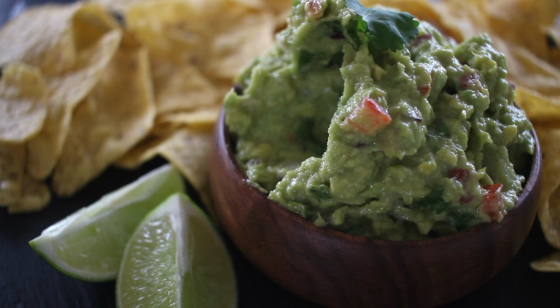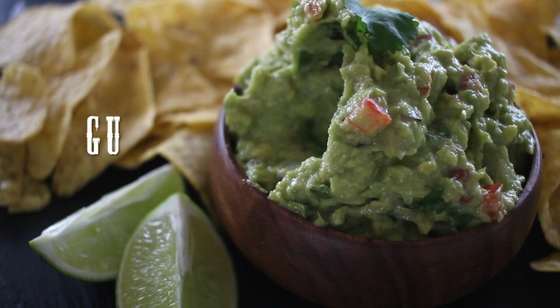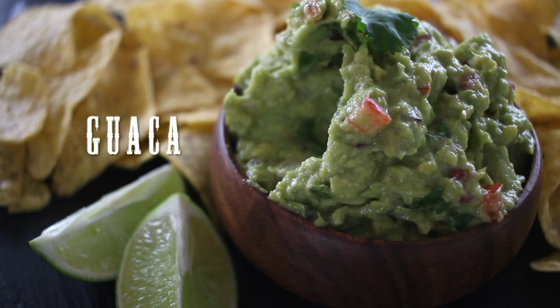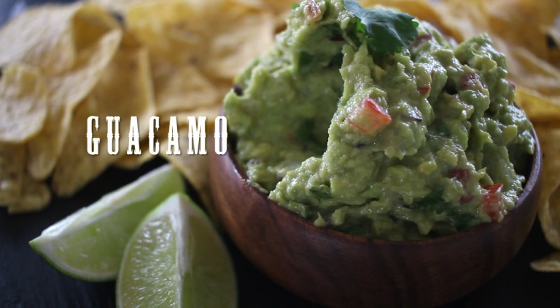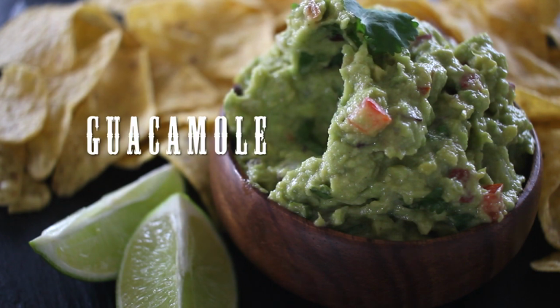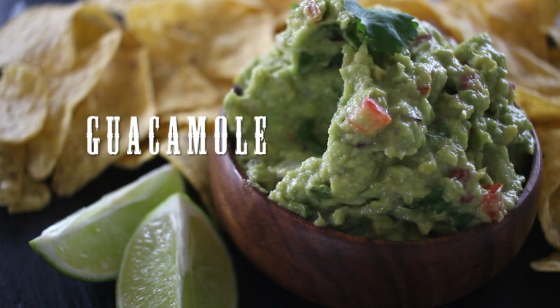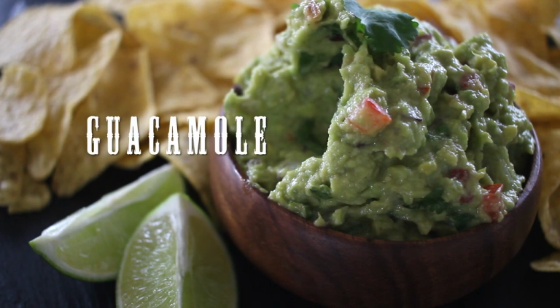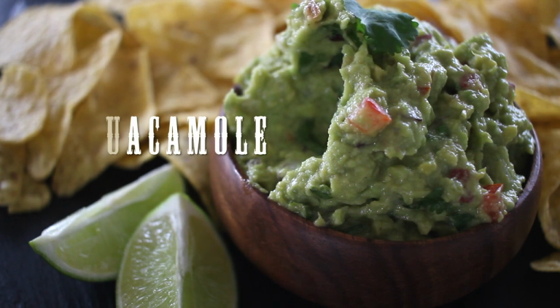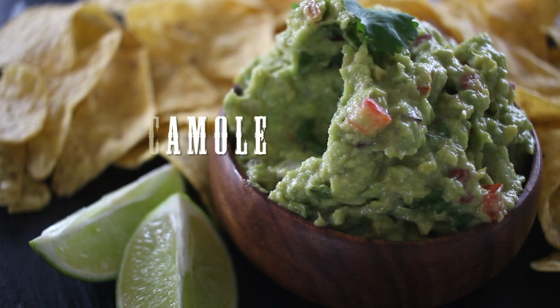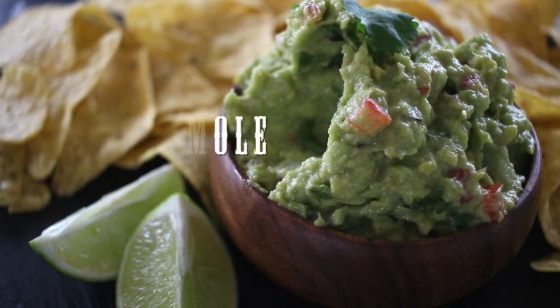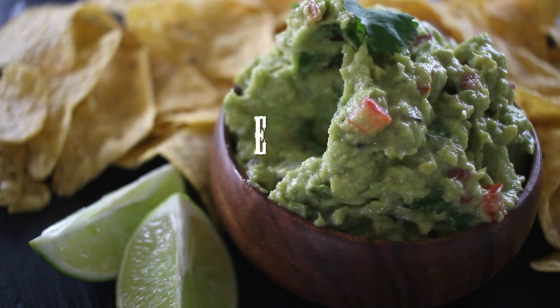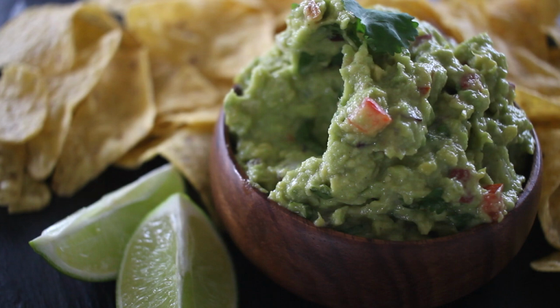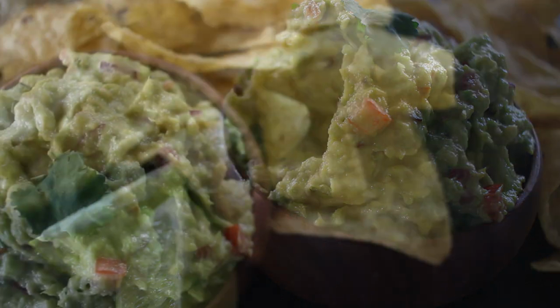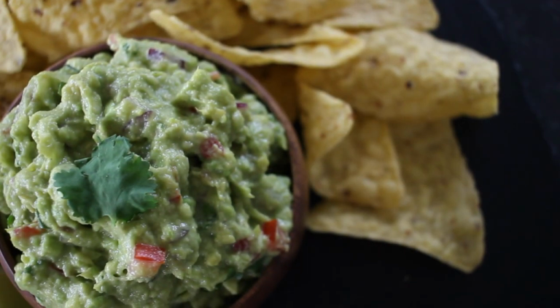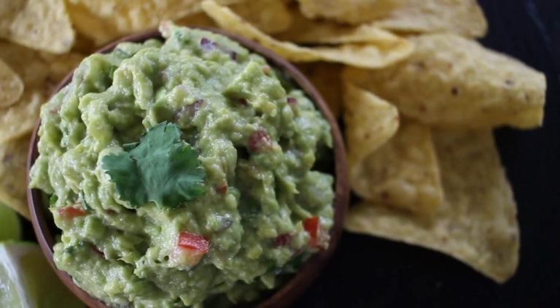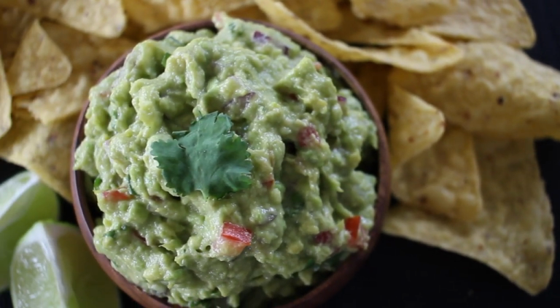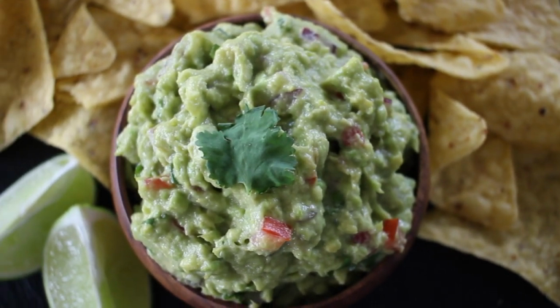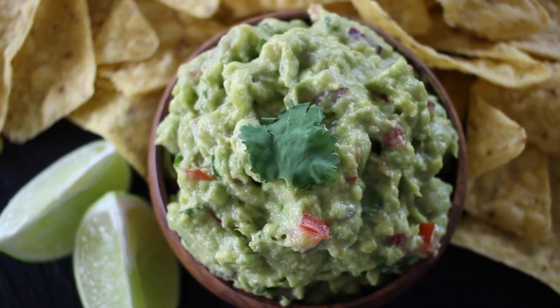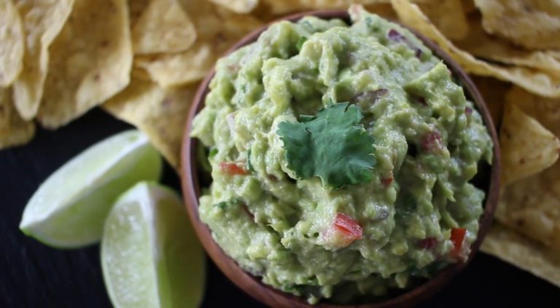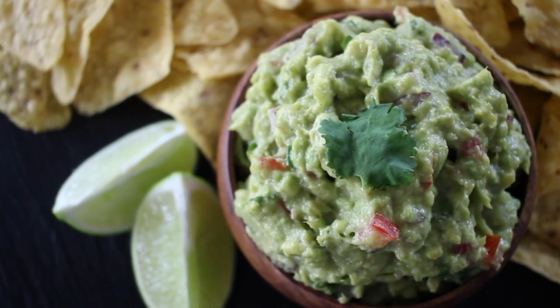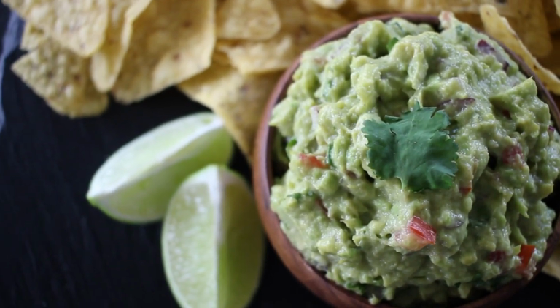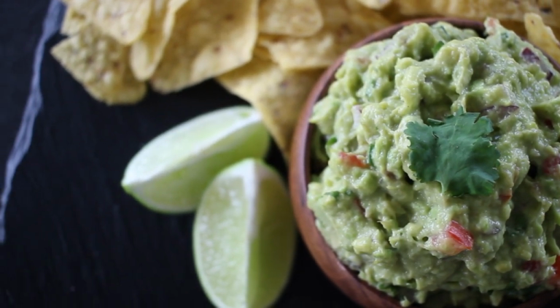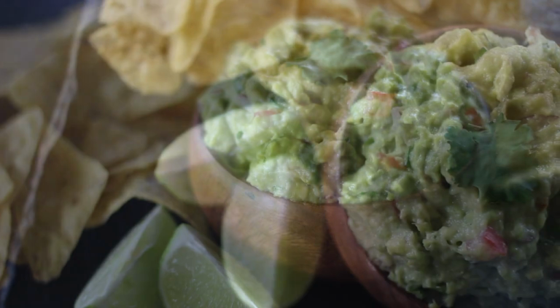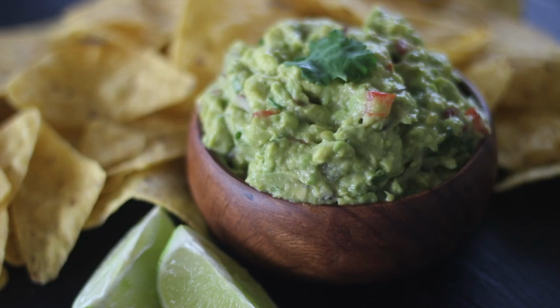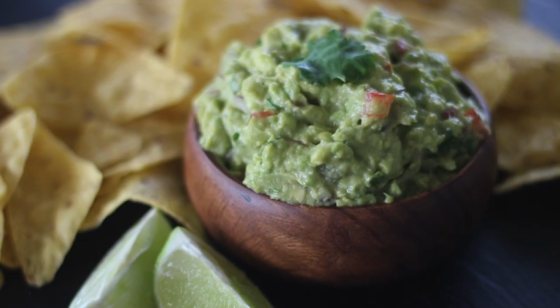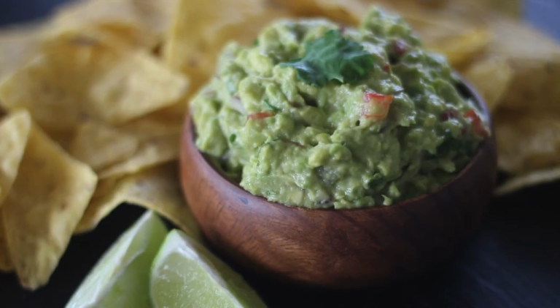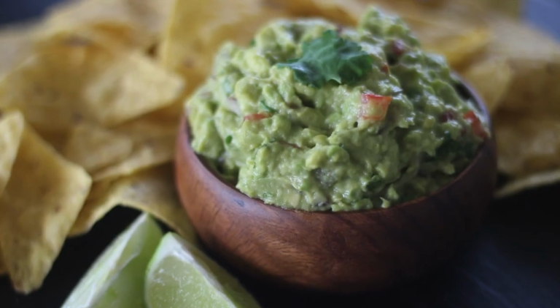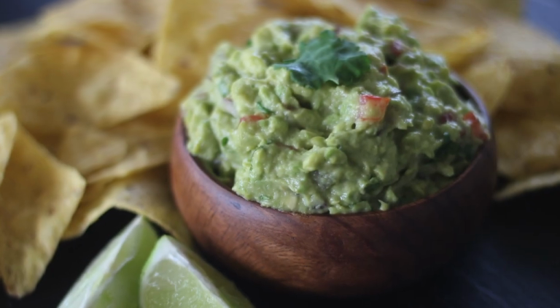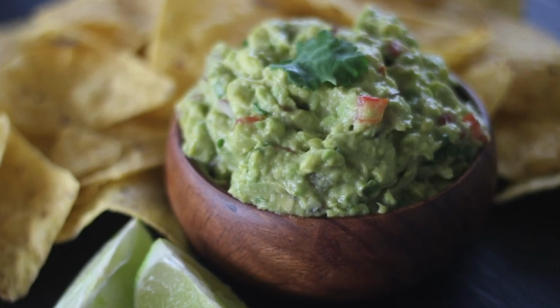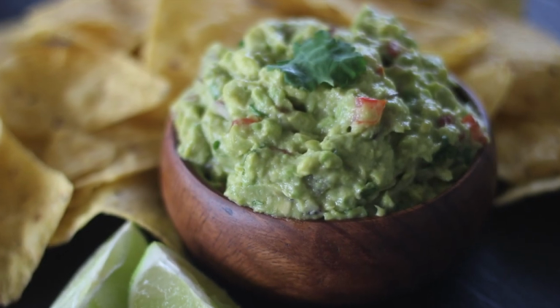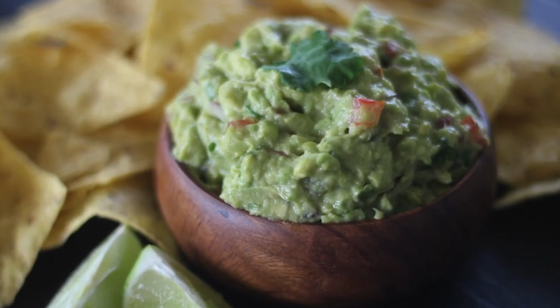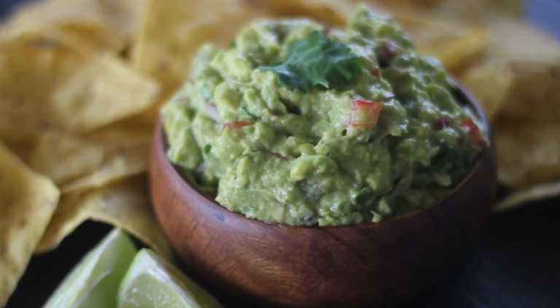Hi everyone and welcome back to my channel. Today I'm sharing with you a recipe to make perfect guacamole. Guacamole is a Mexican dip made from avocados — it's simple but delicious, so if you would like to learn how to make it, let's get started.